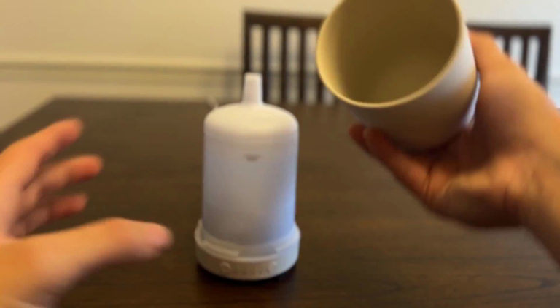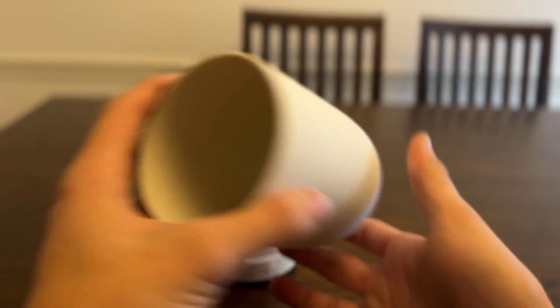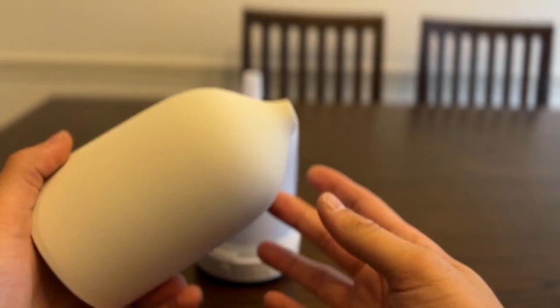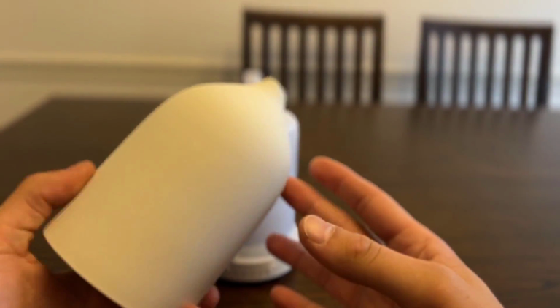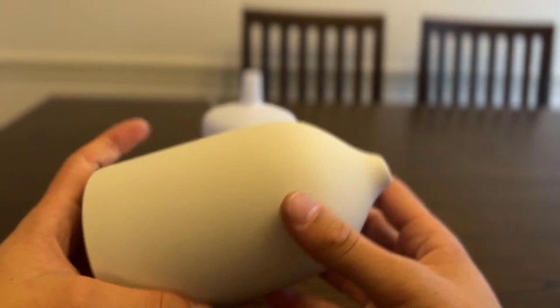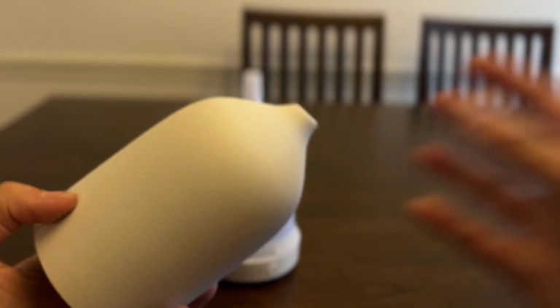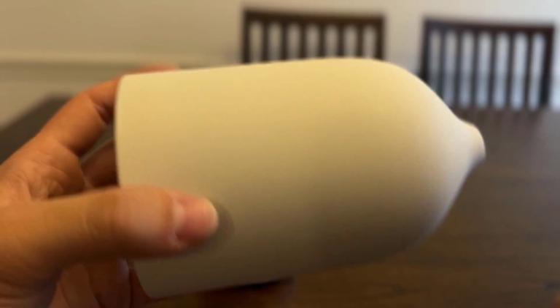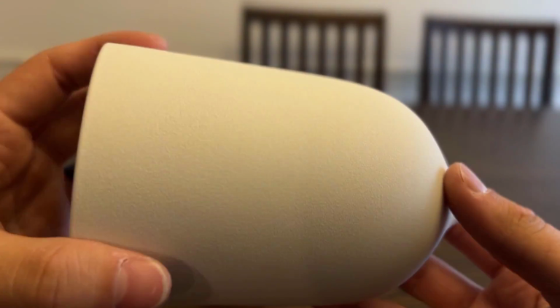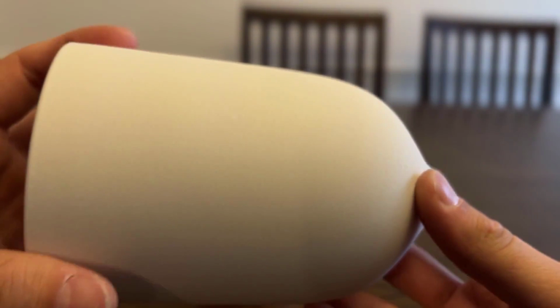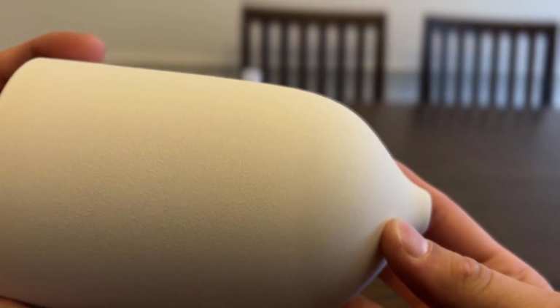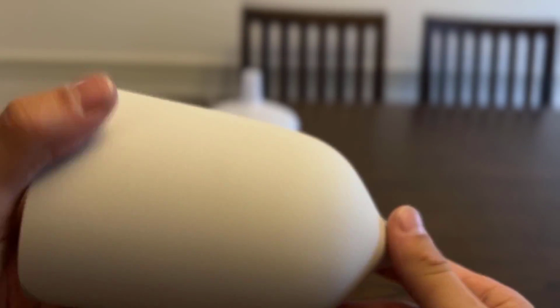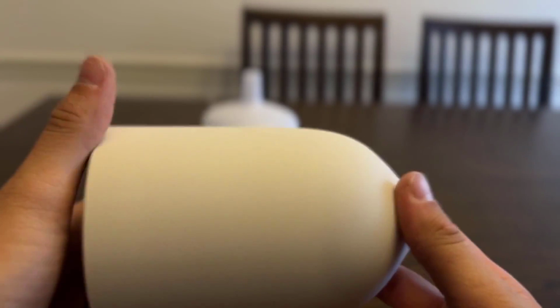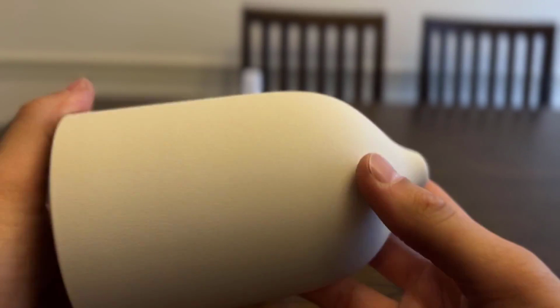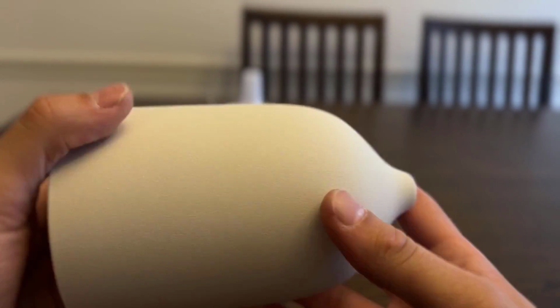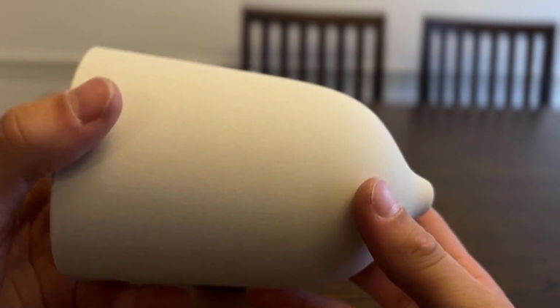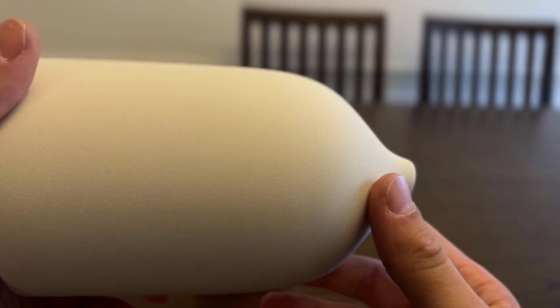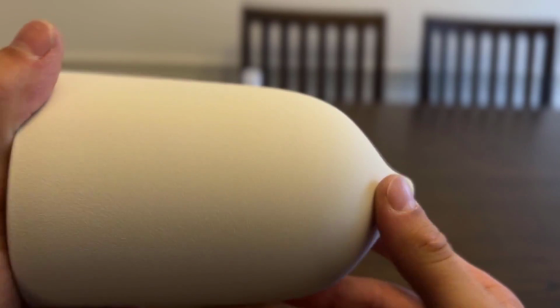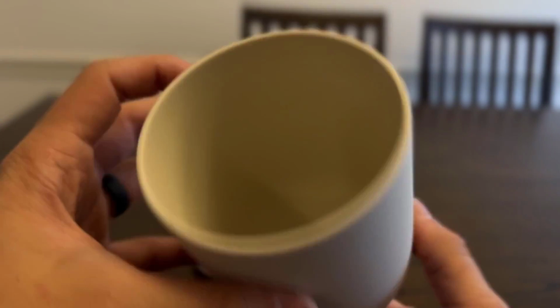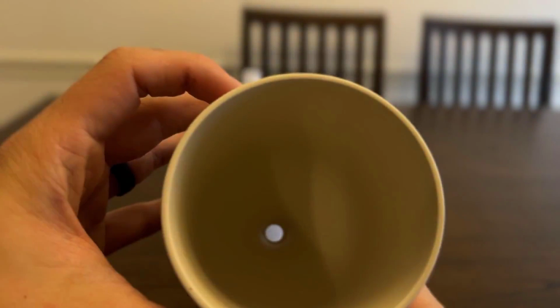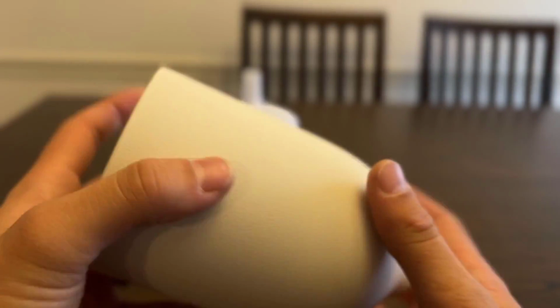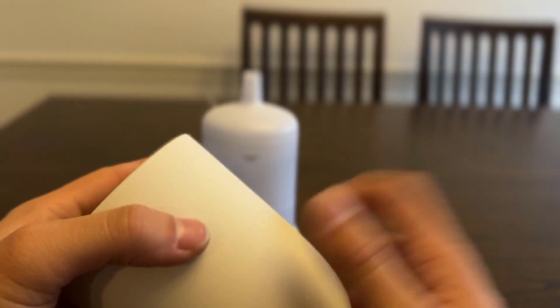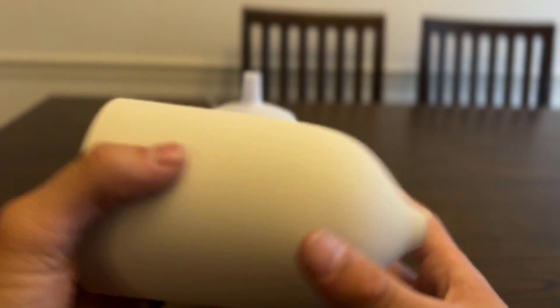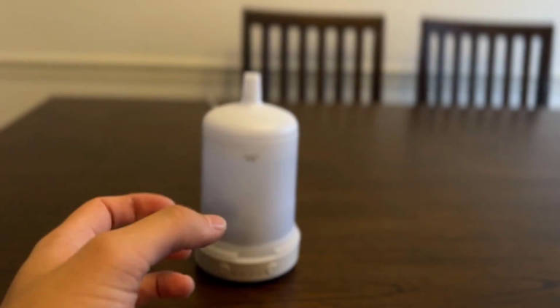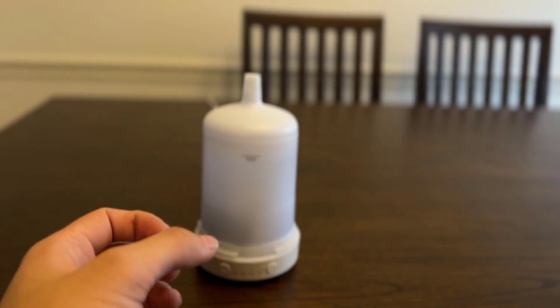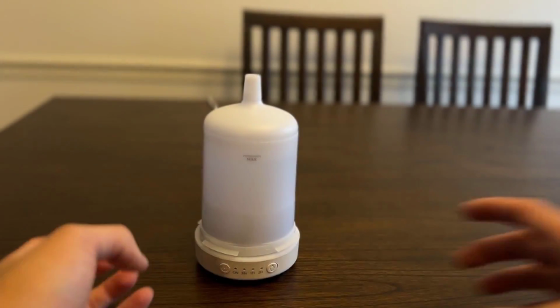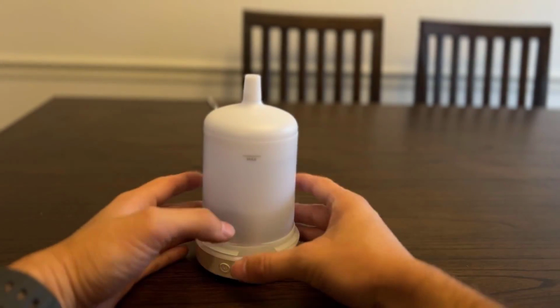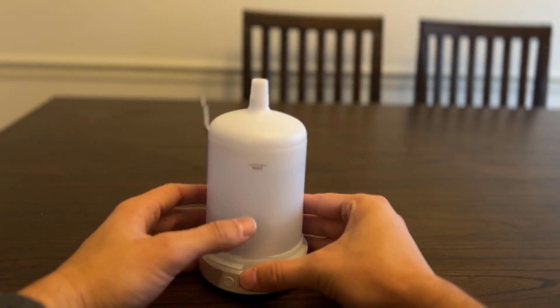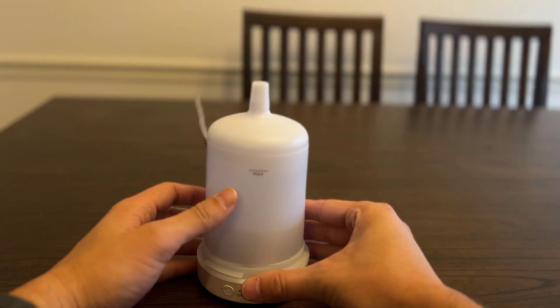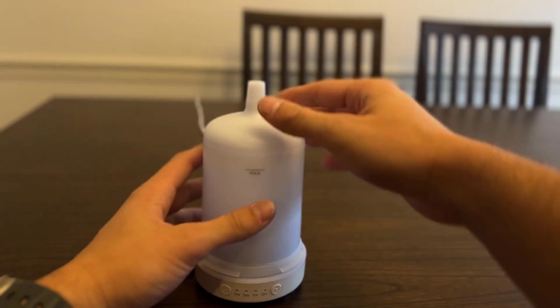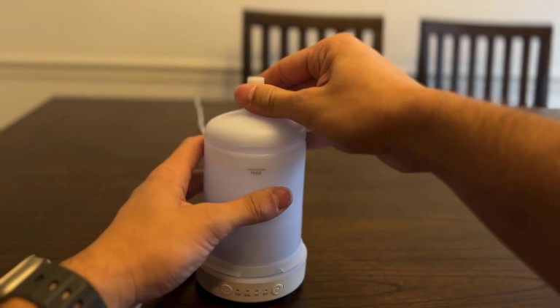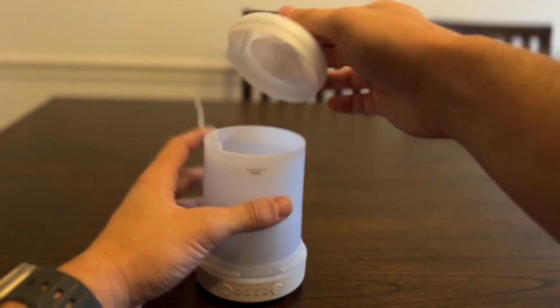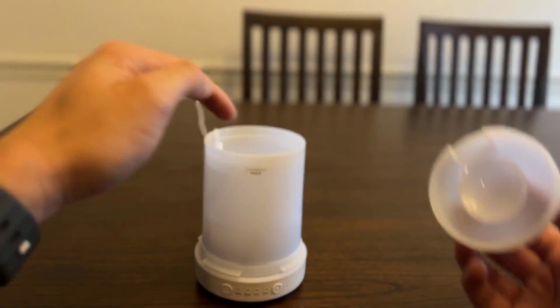Let me take this off here. This is the actual outer housing, and I really like this texture on it - it's like a ceramic stone finish. It looks great, very high quality.